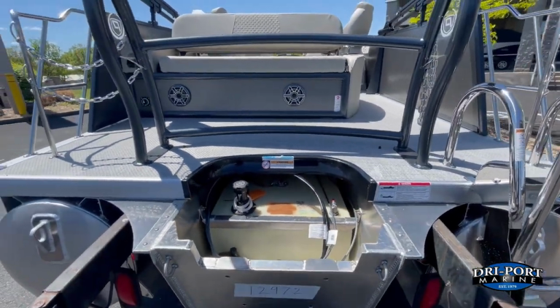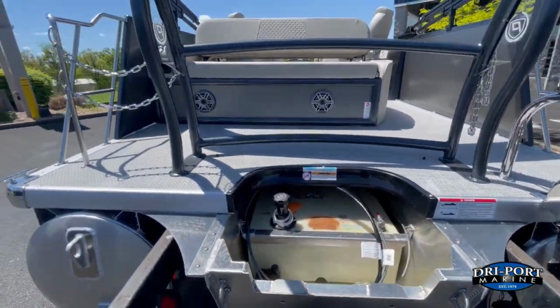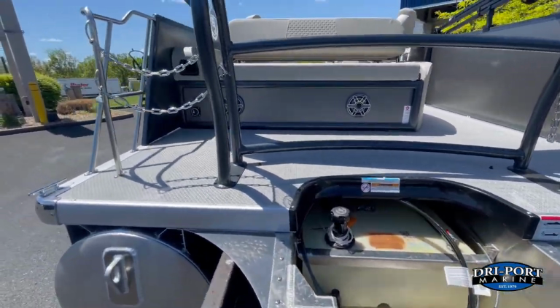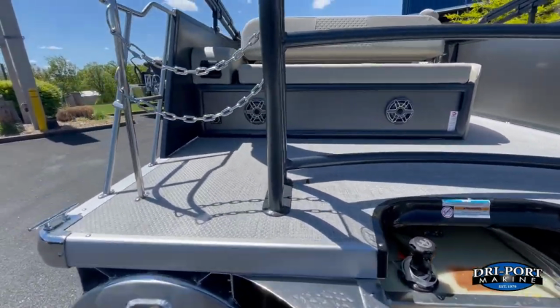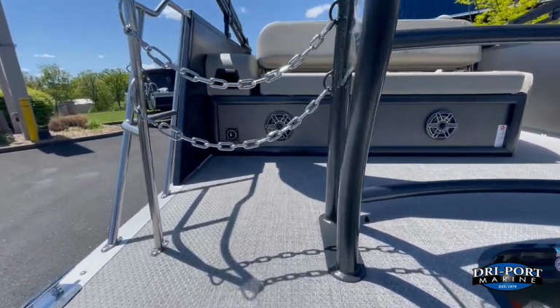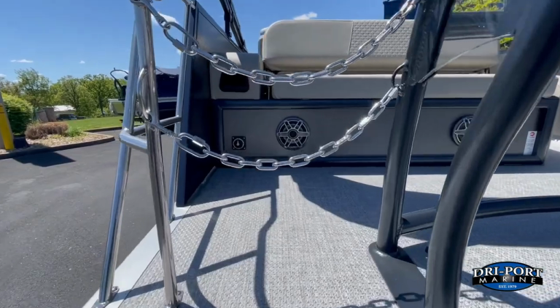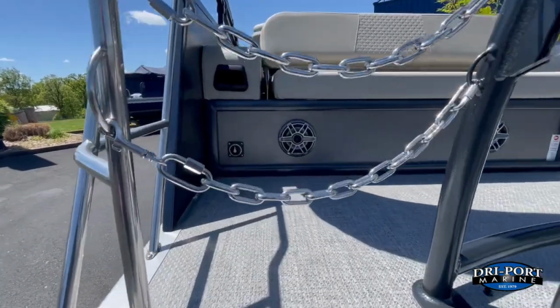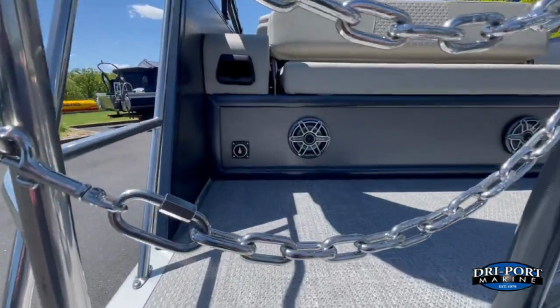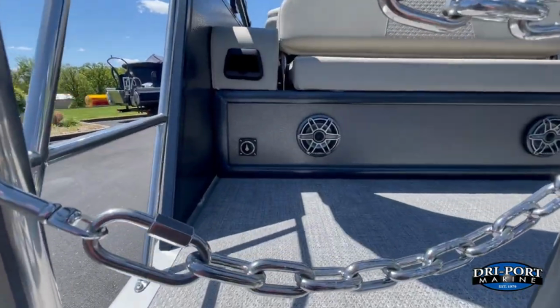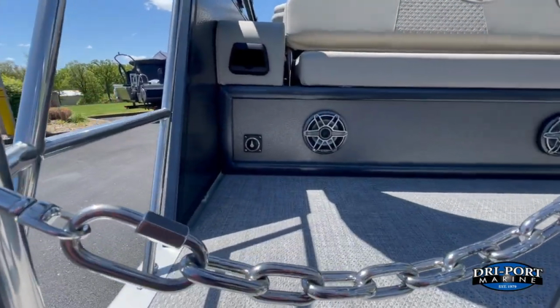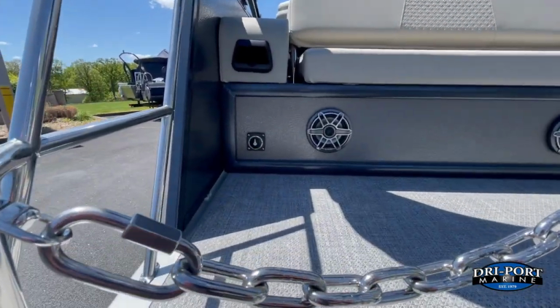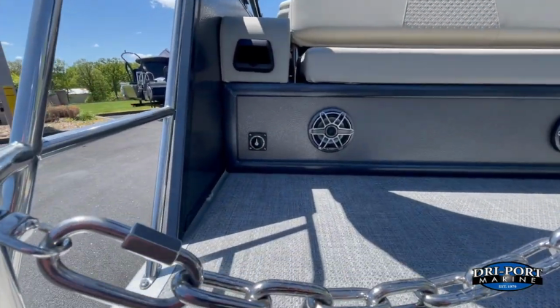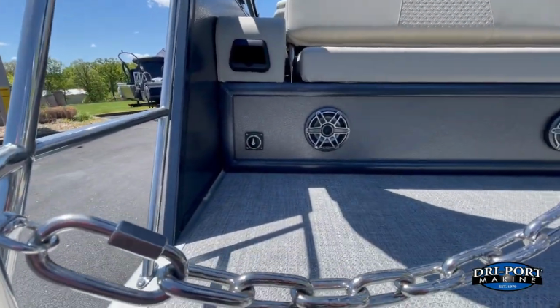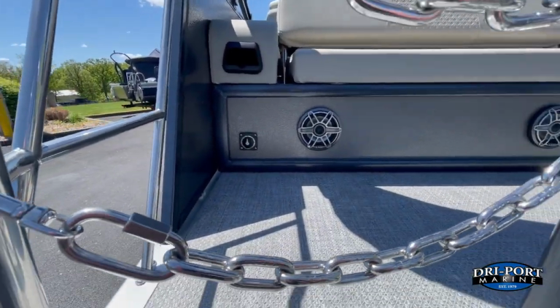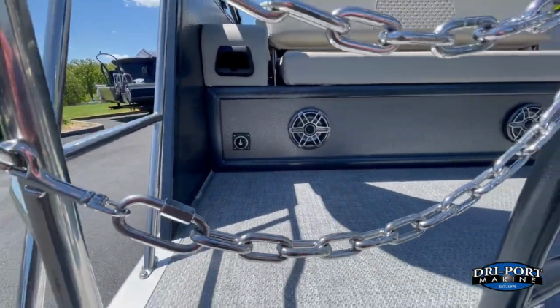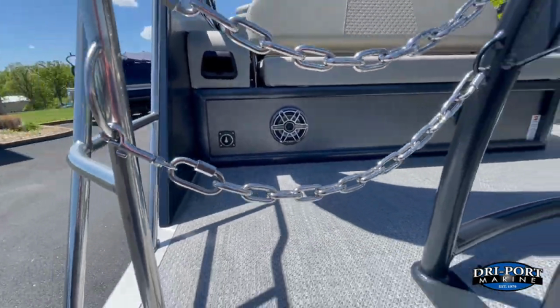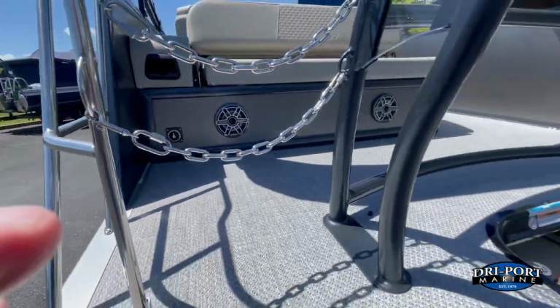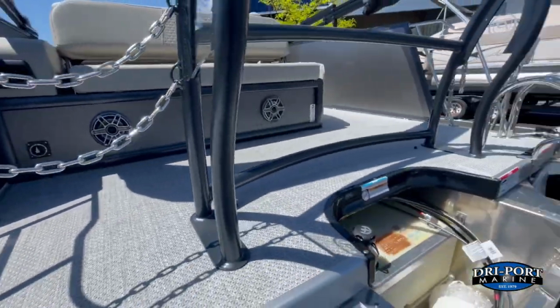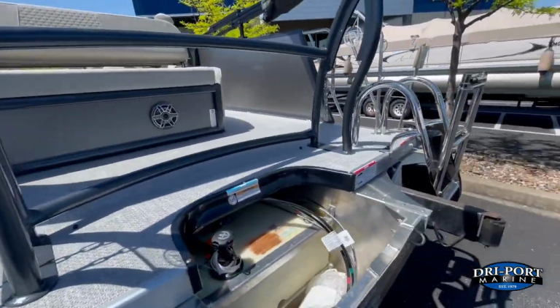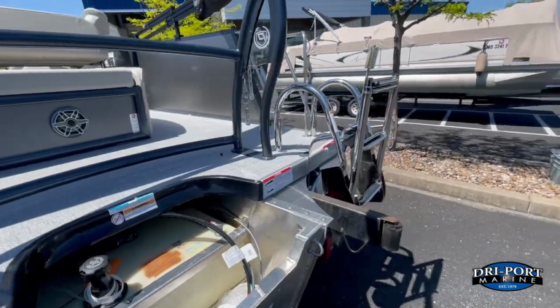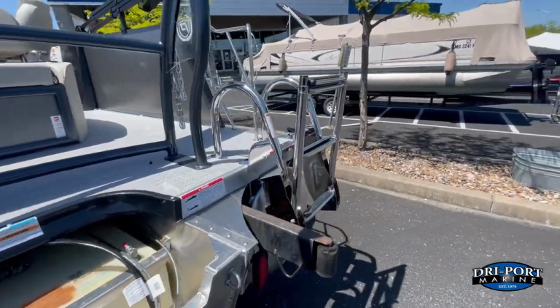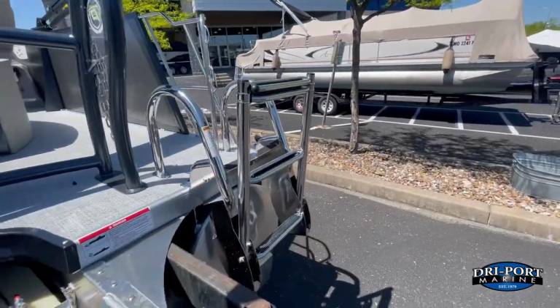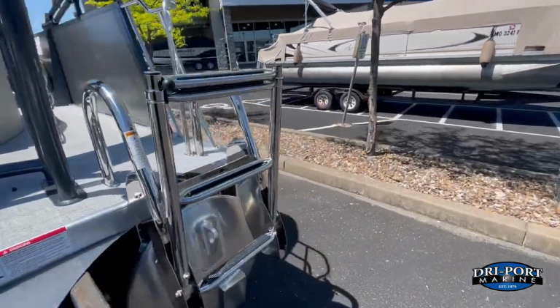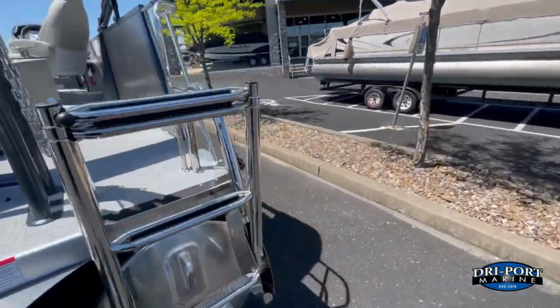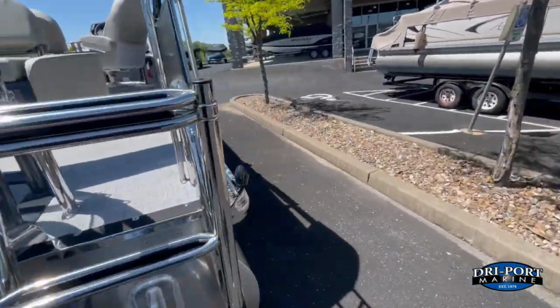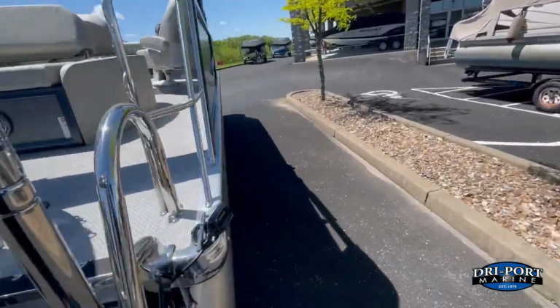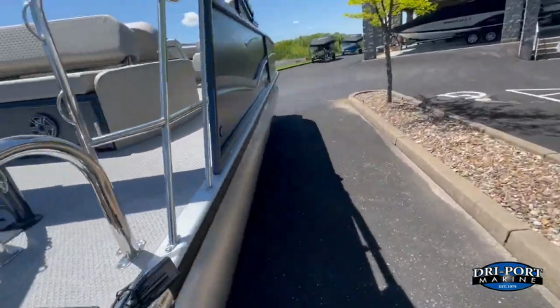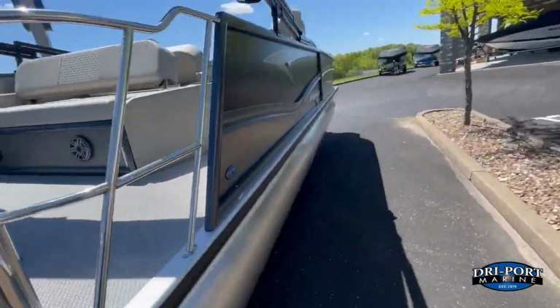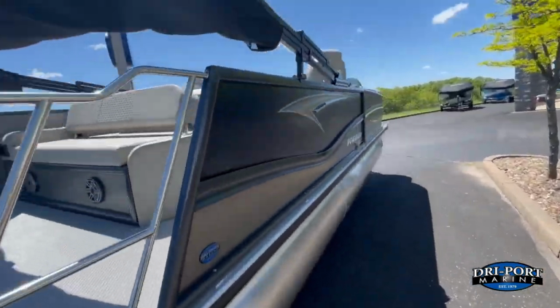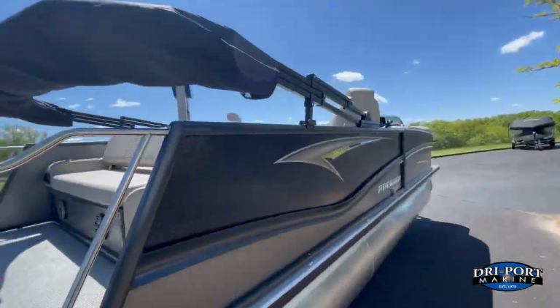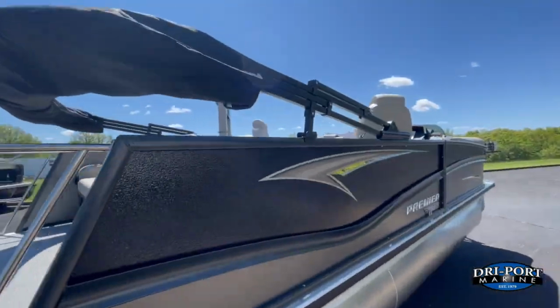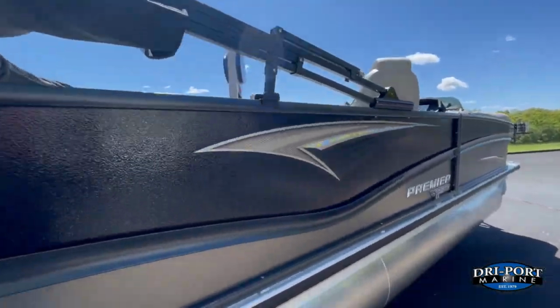What I really like about this is they give you the battery switch right on the back of the boat, so you're able to turn the battery on and off without opening up seat compartments. Power Bimini is also standard.